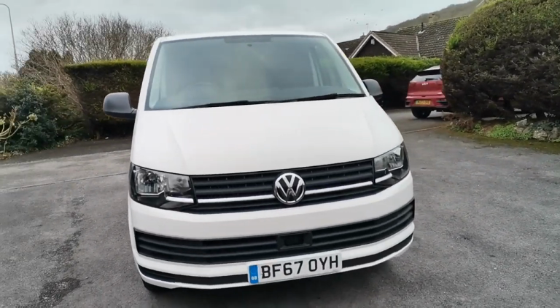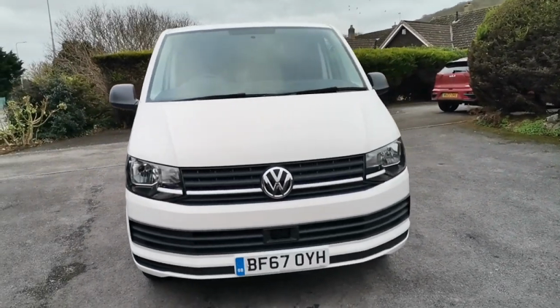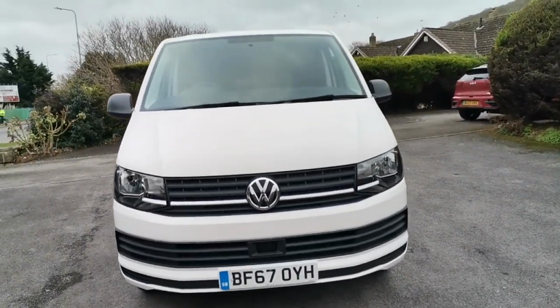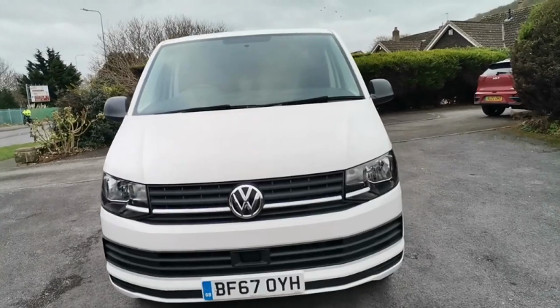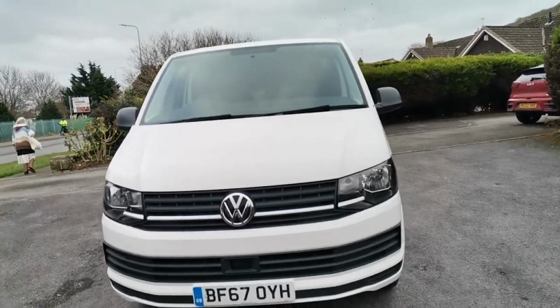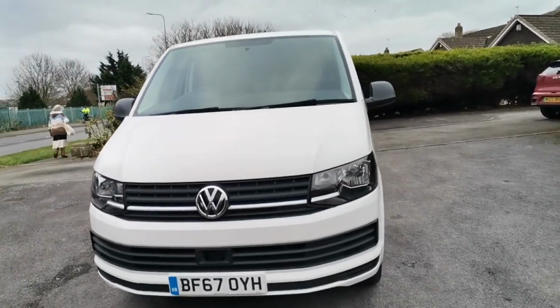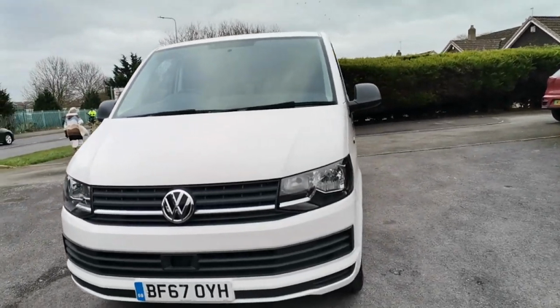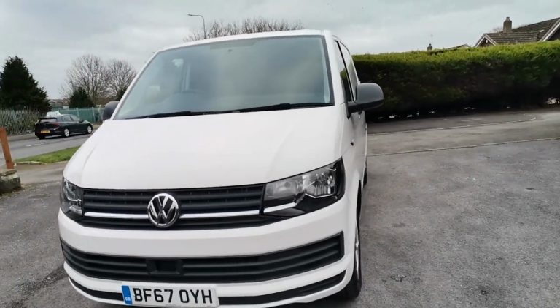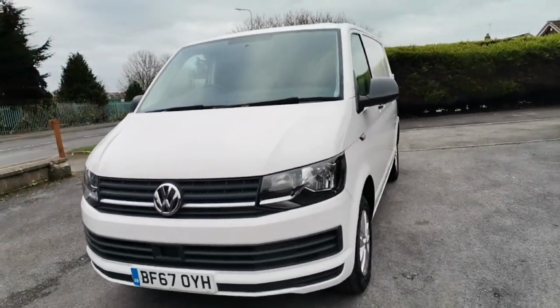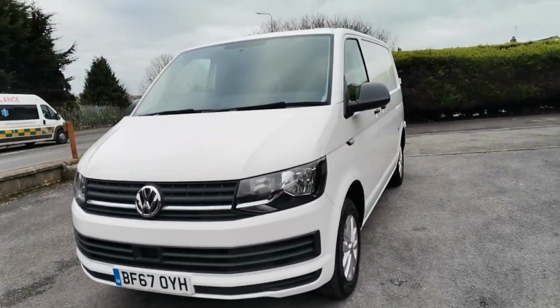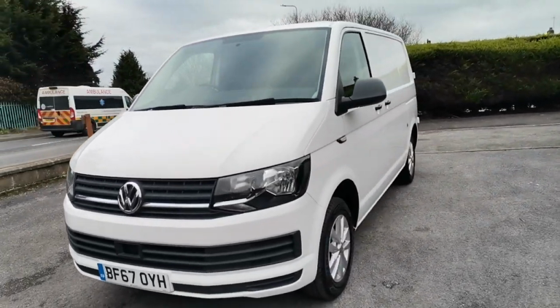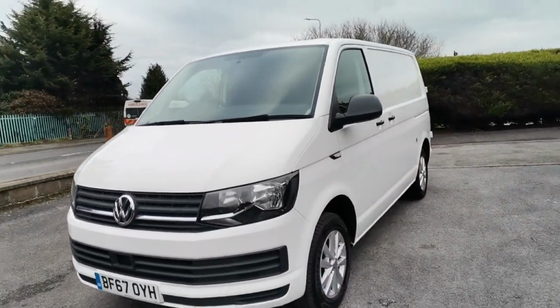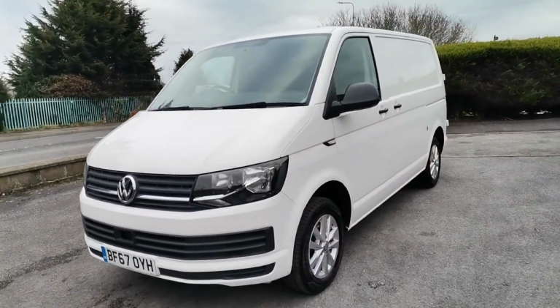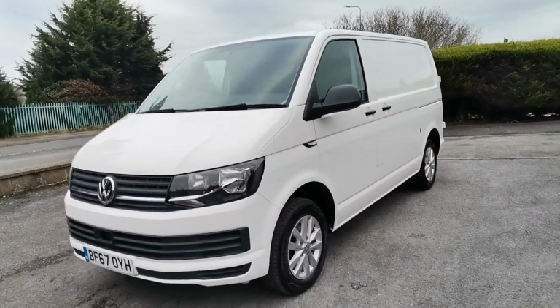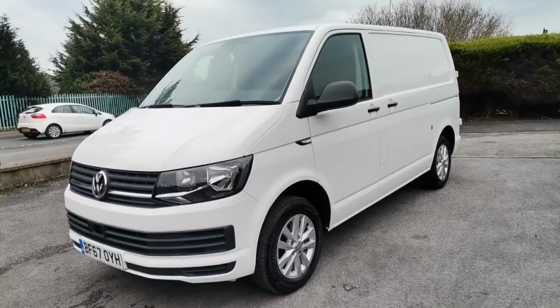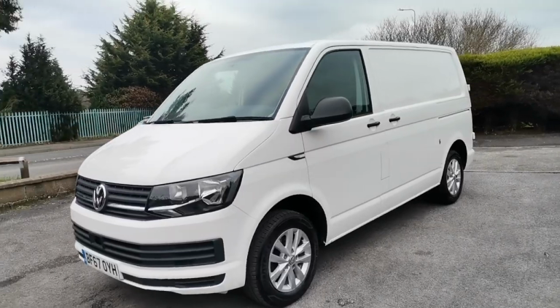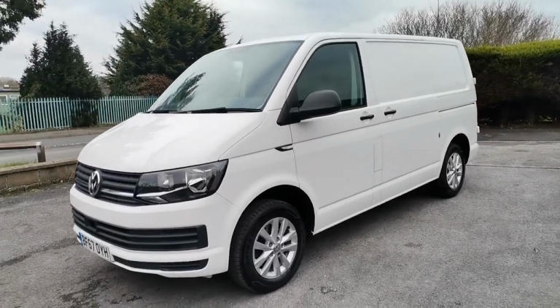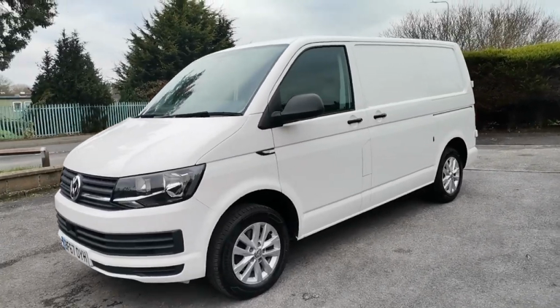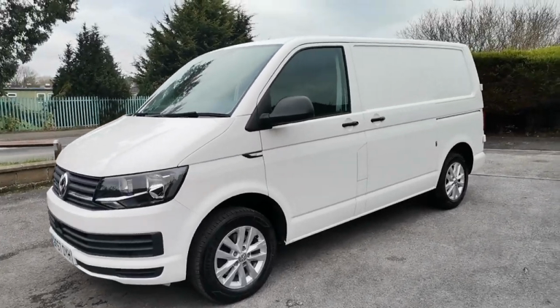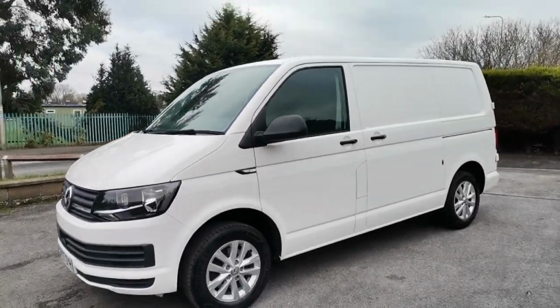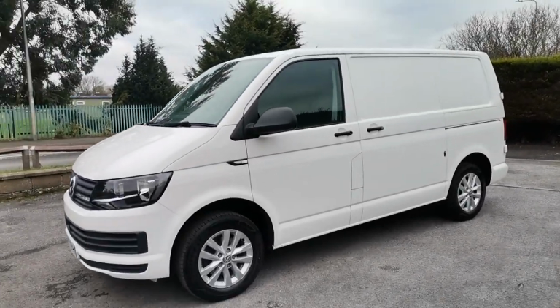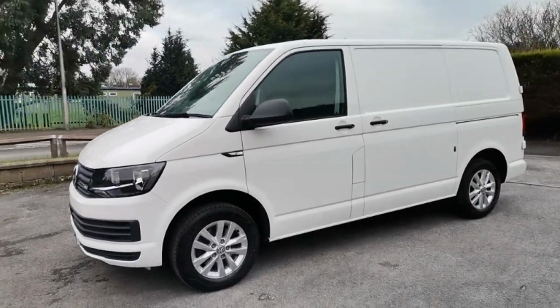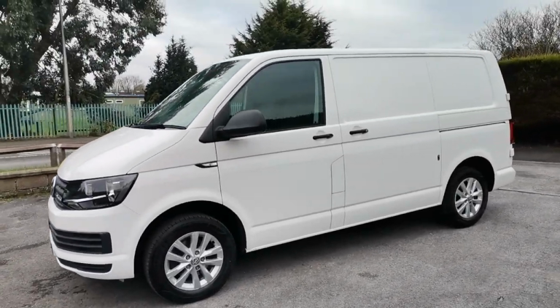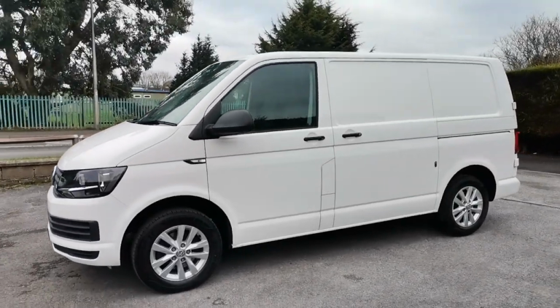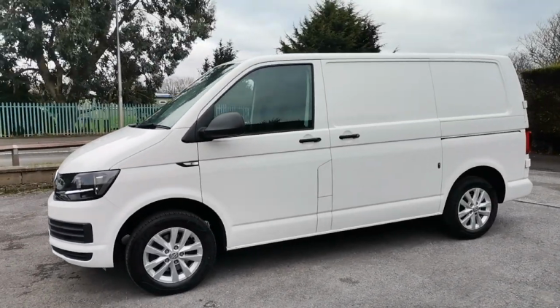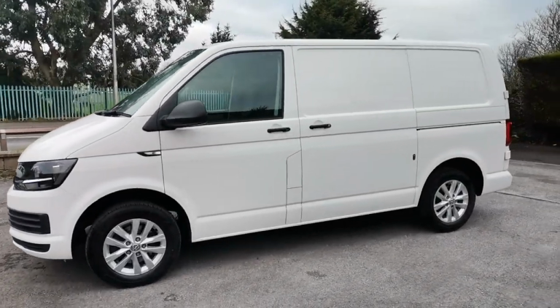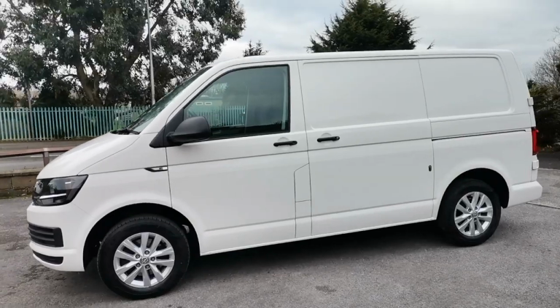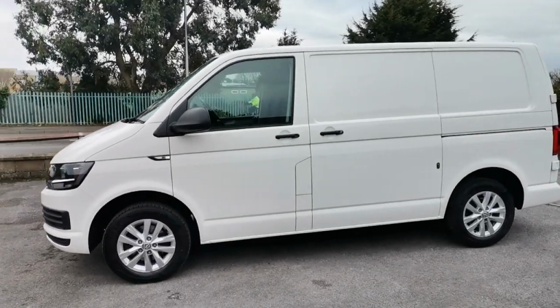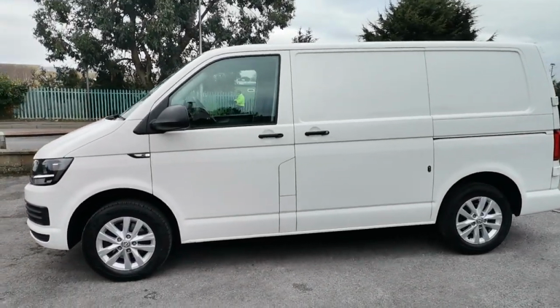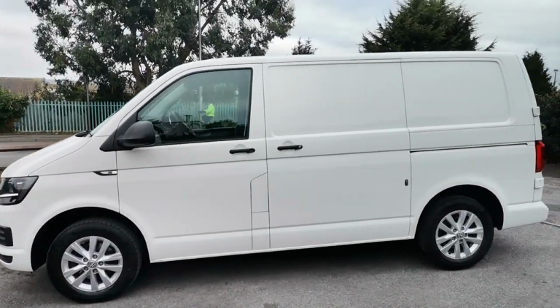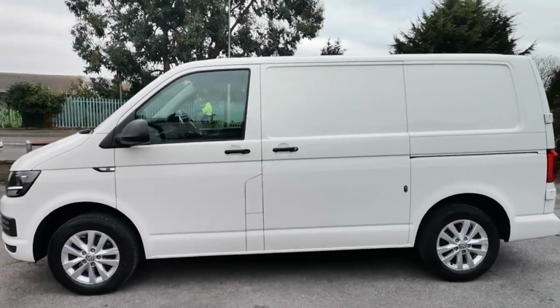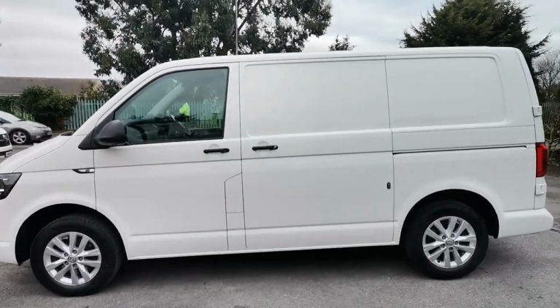It comes with the all important air conditioning, plus we've had the addition of brand new alloy wheels and colour coded bumpers, also fitted to set the van off from any other. All in super clean condition around the van.